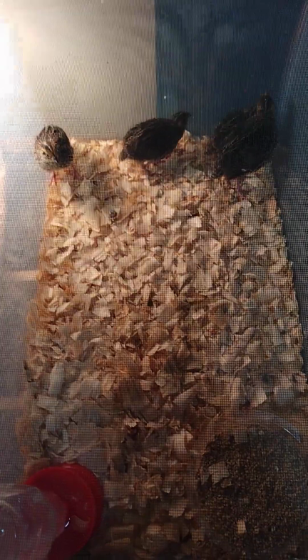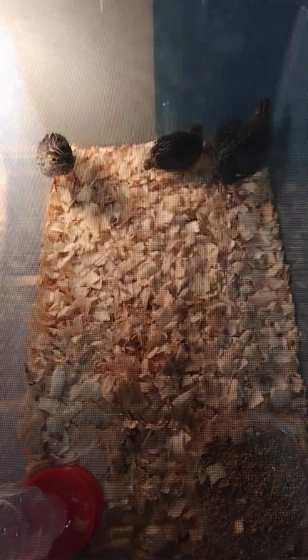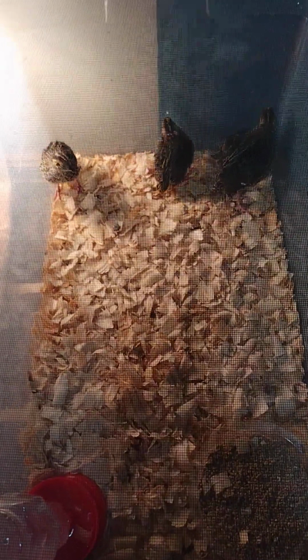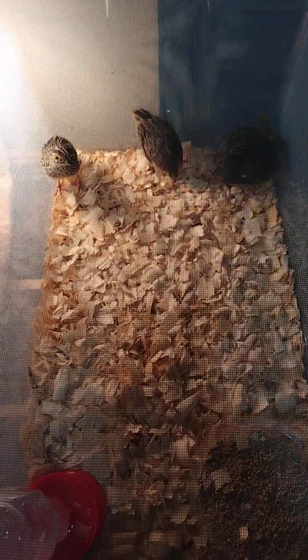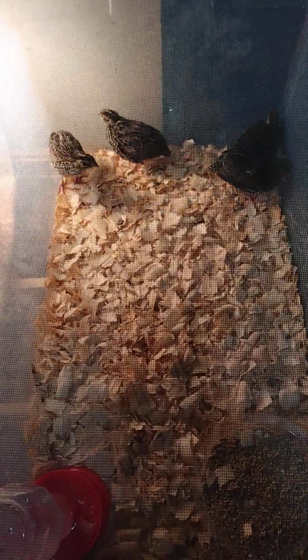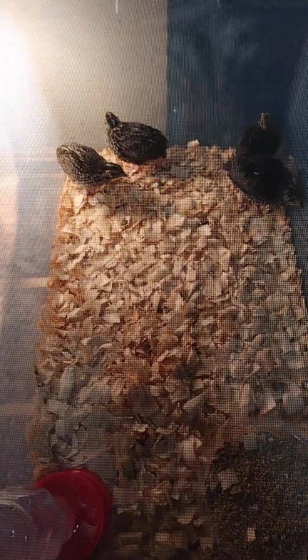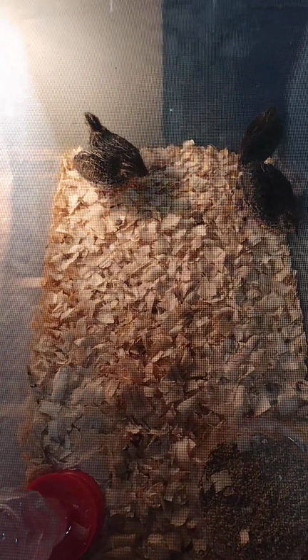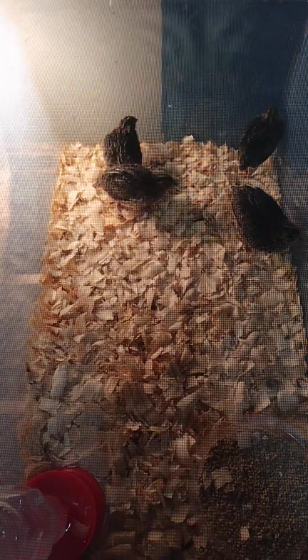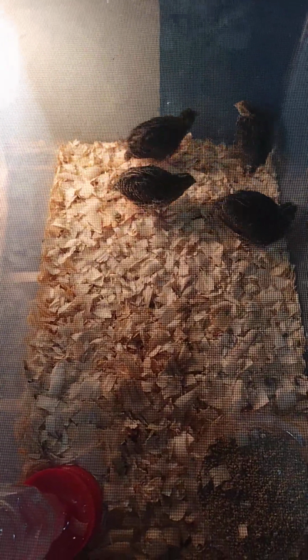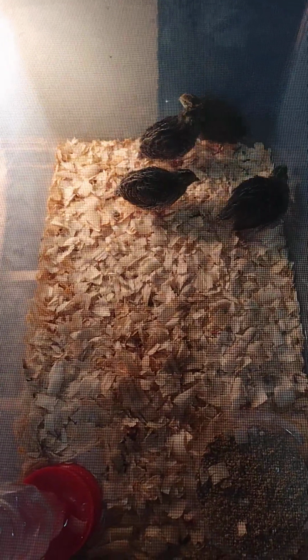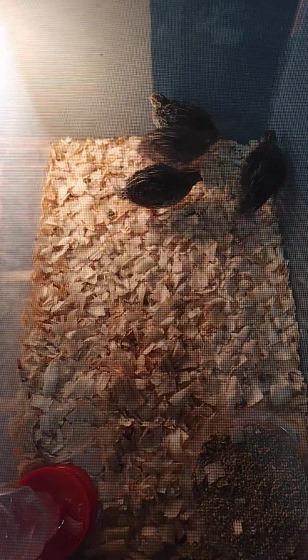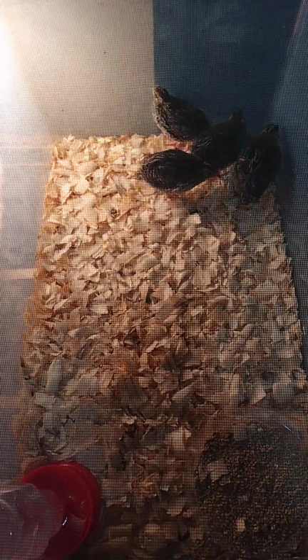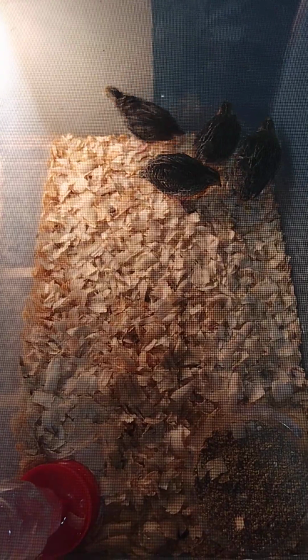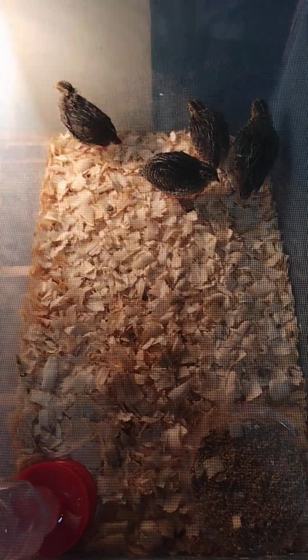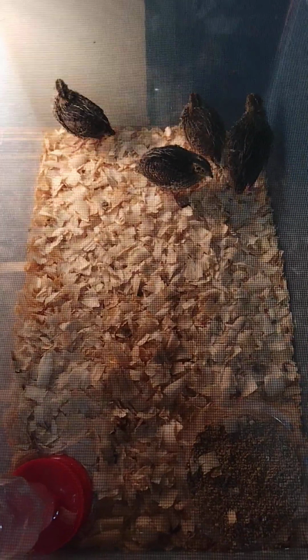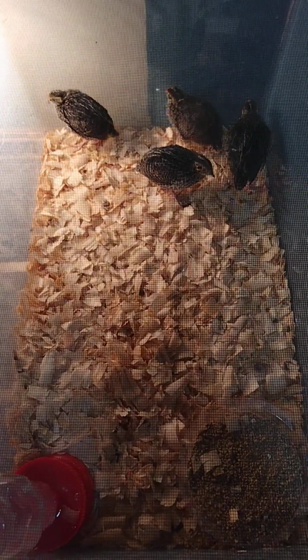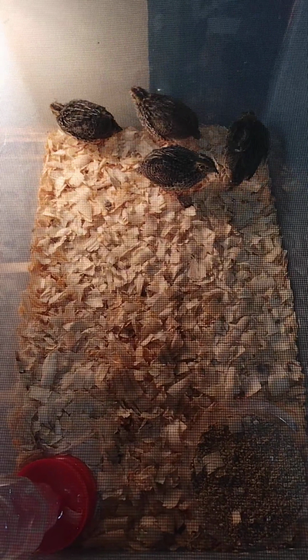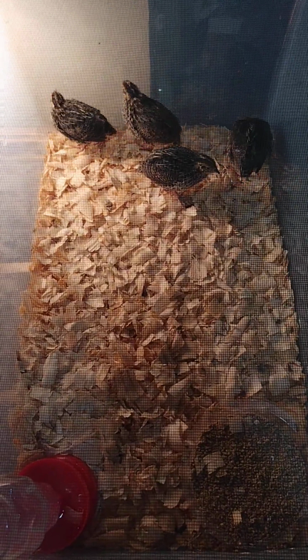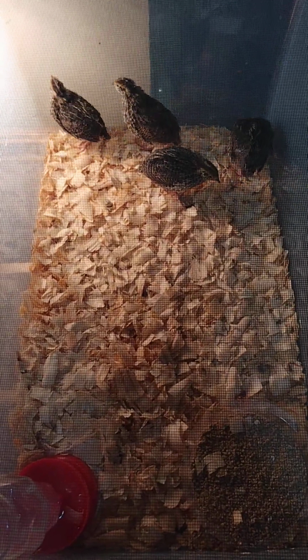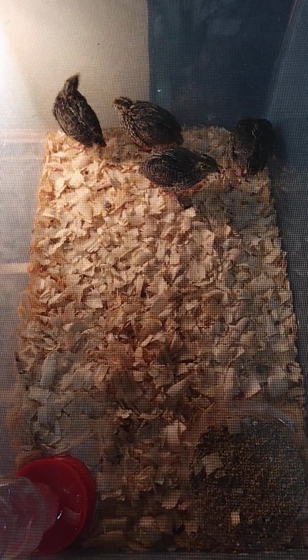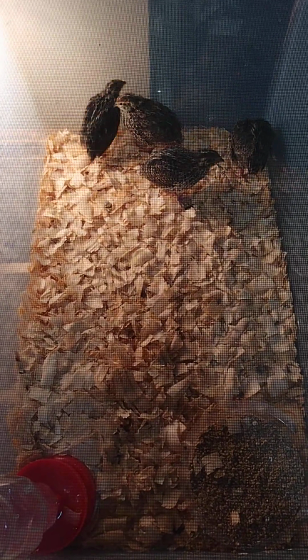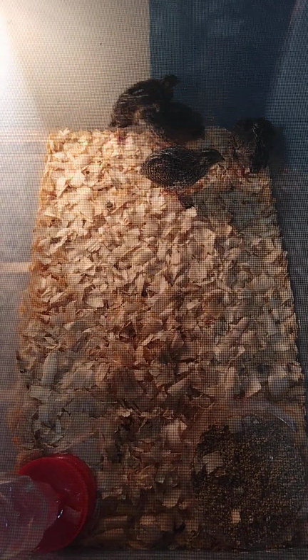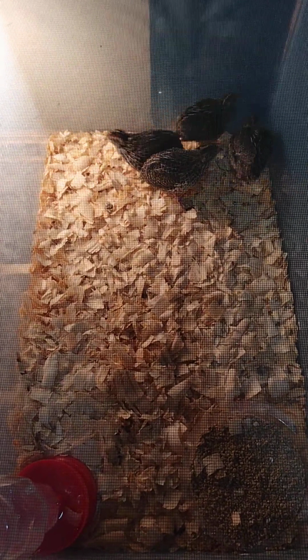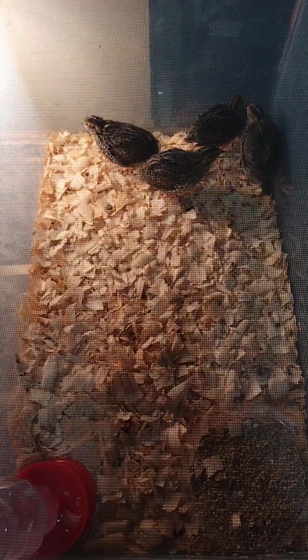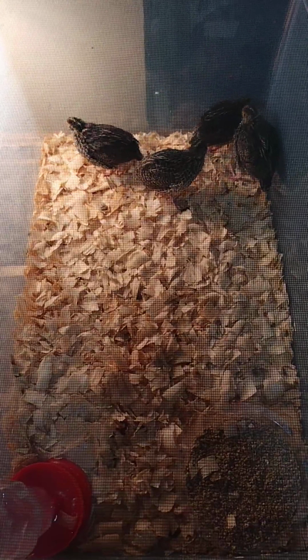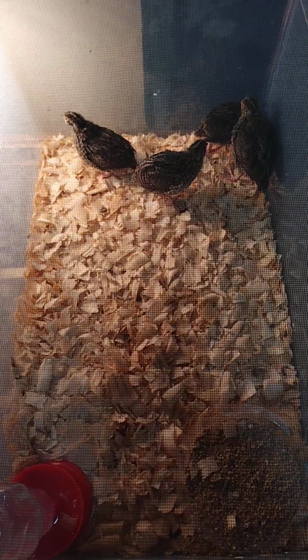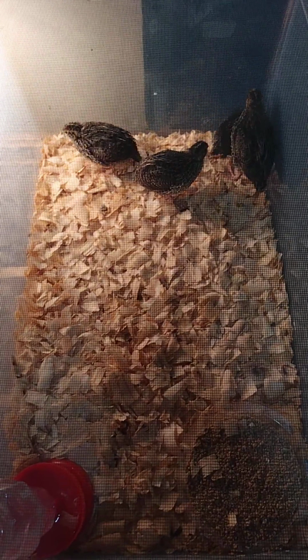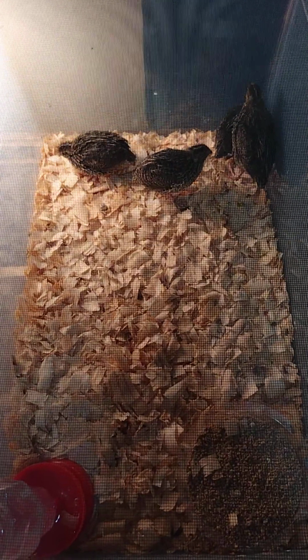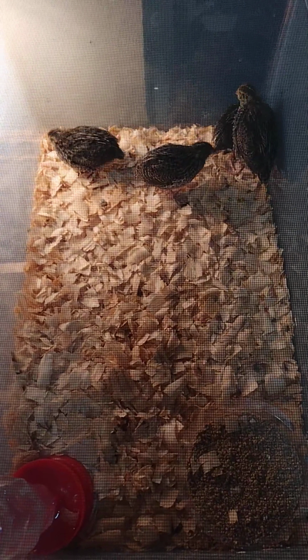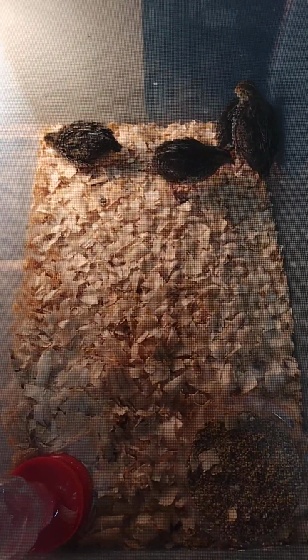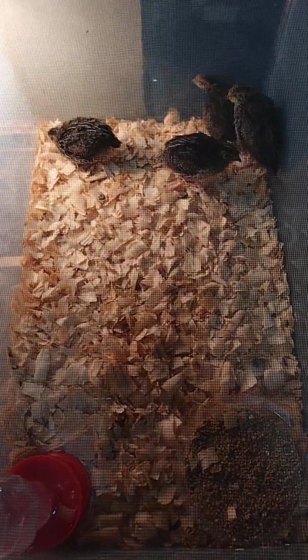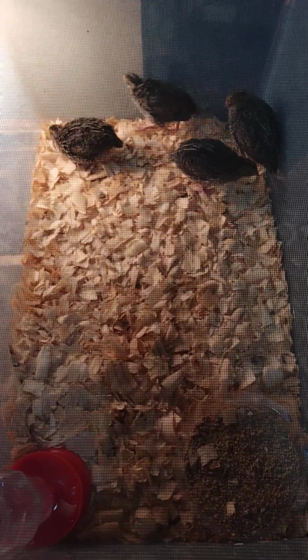I just want to do a quick video of everything I have going on right now as far as live birds. These are the quail that I hatched — I want to say two weeks ago — and they are already huge.